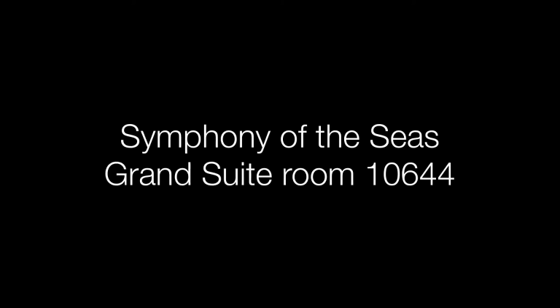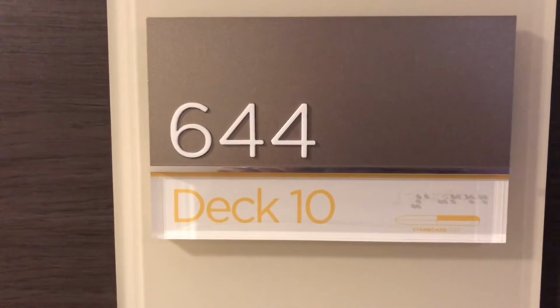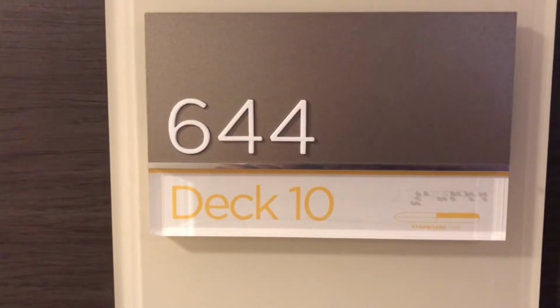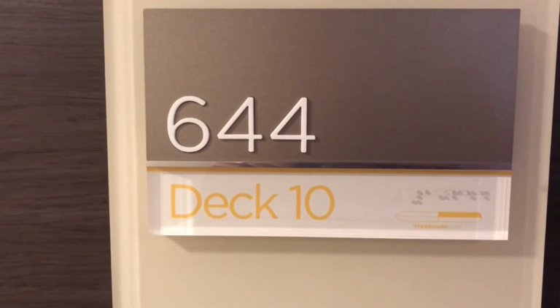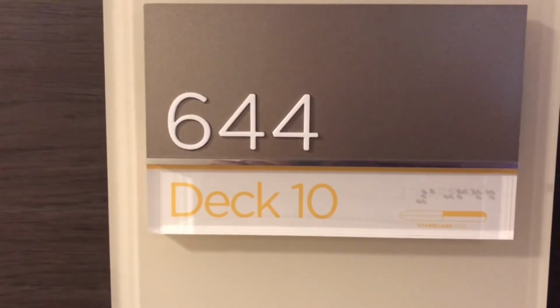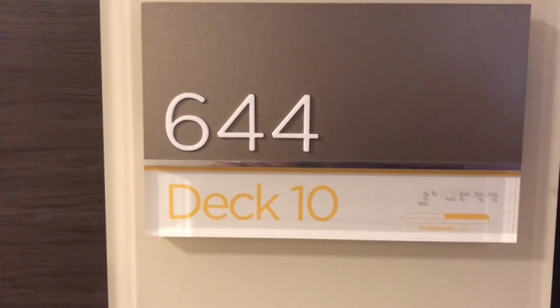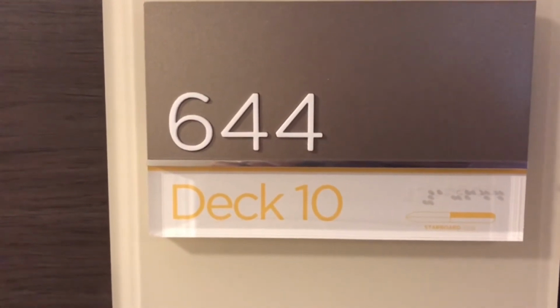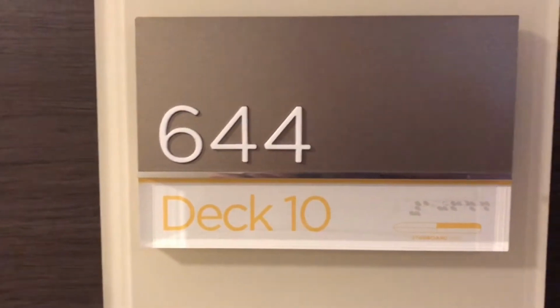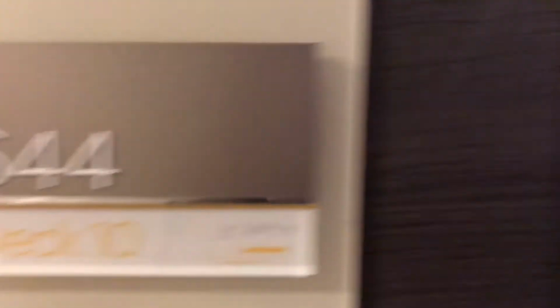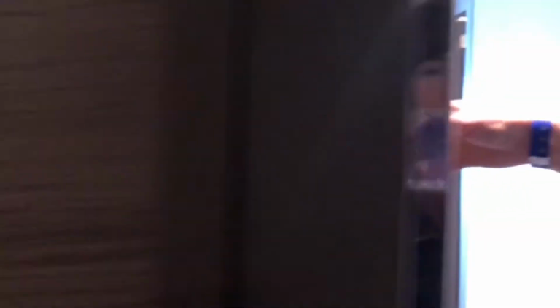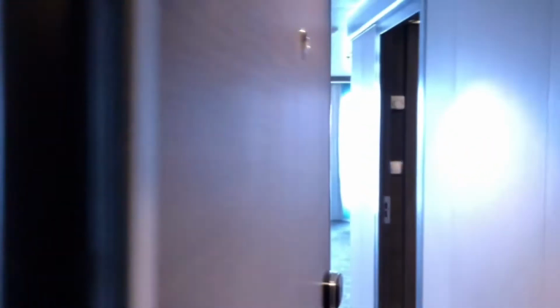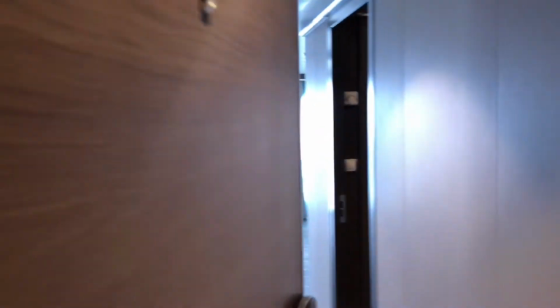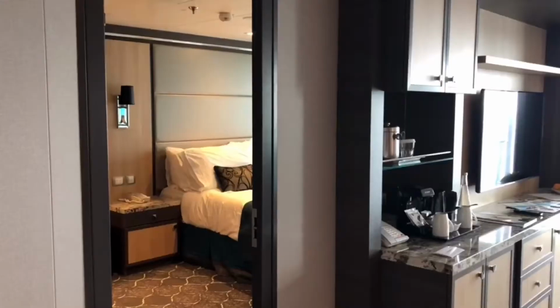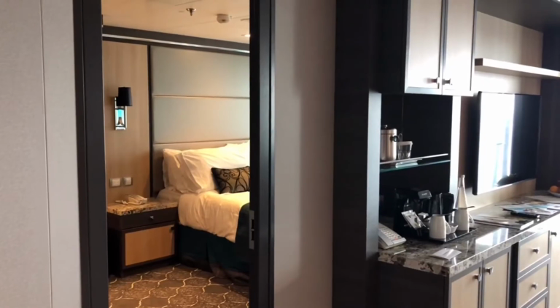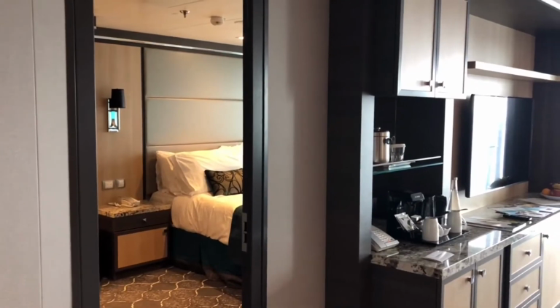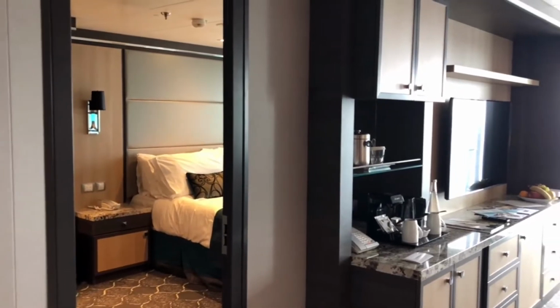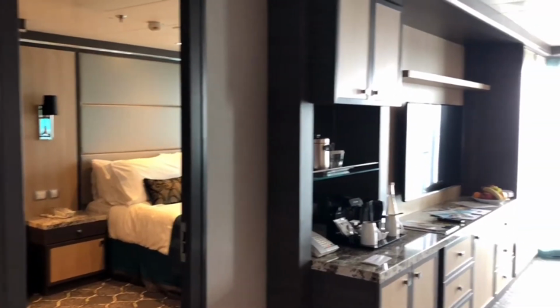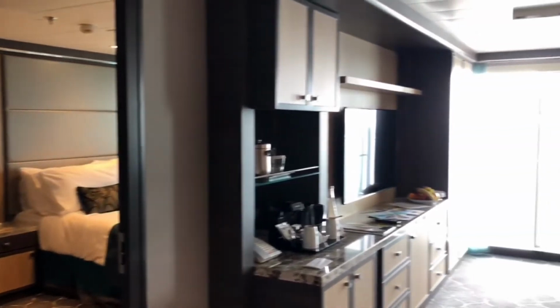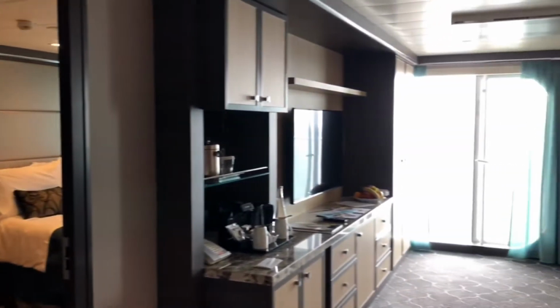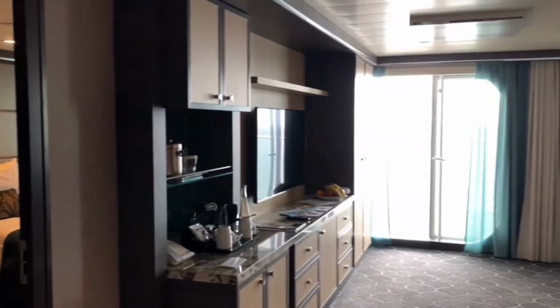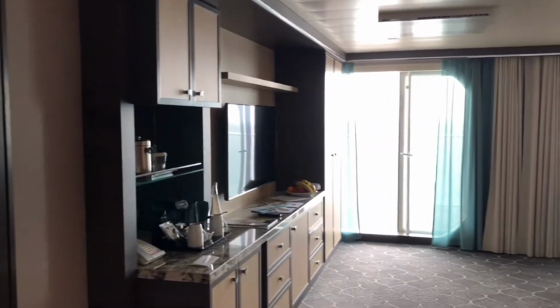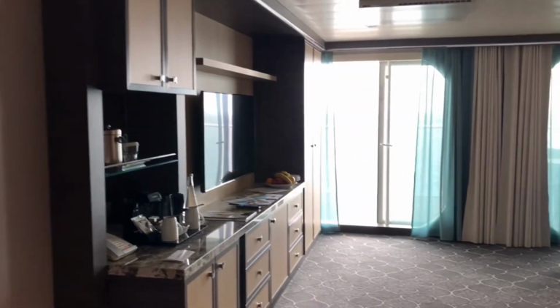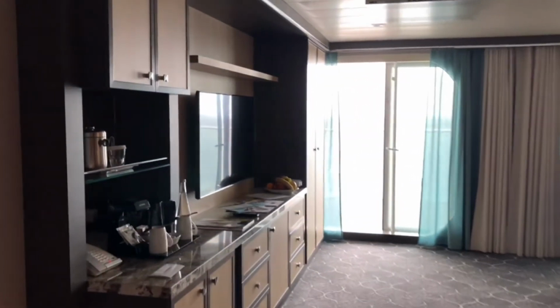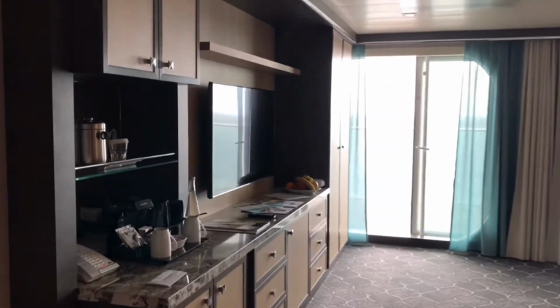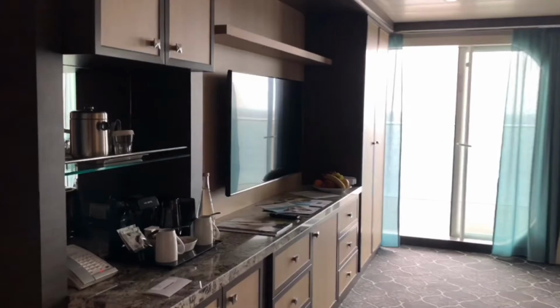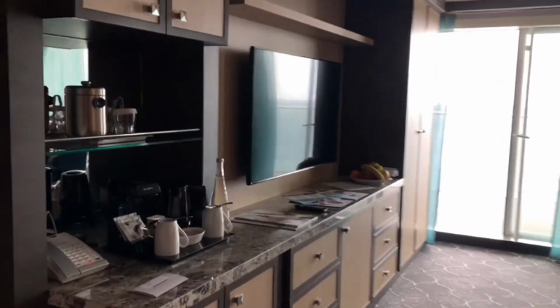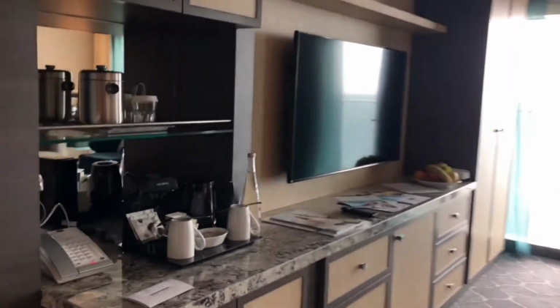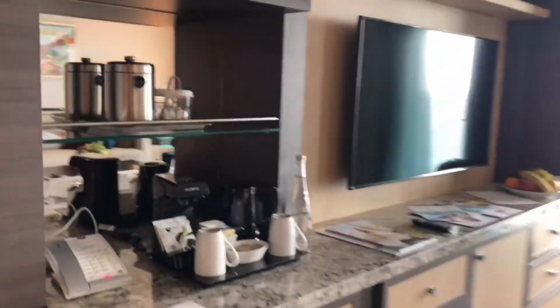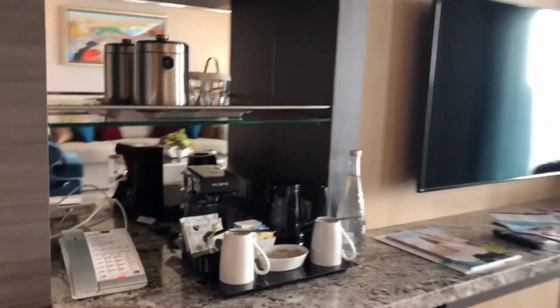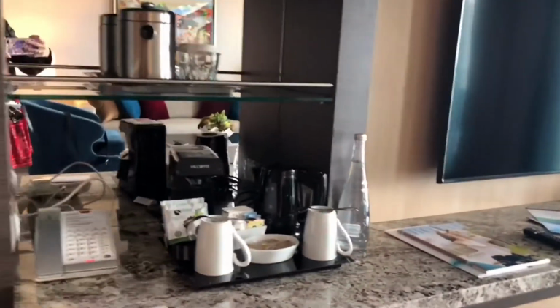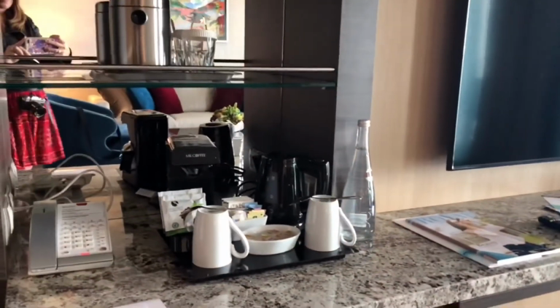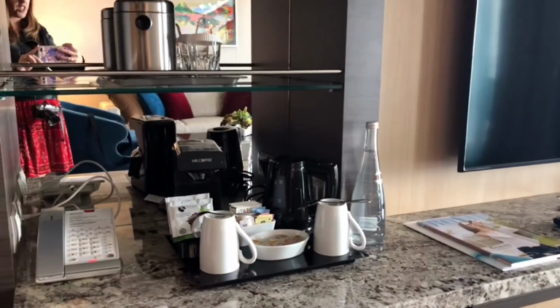So here we are, deck 10, room 644, Grand Suite. Just going to give you a little guided tour. This is a two bedroom suite. This is our lounge area. Kitchen, tea and coffee making machine.